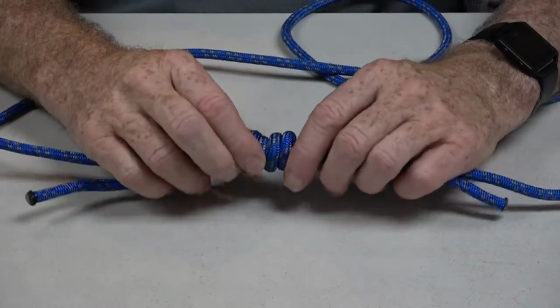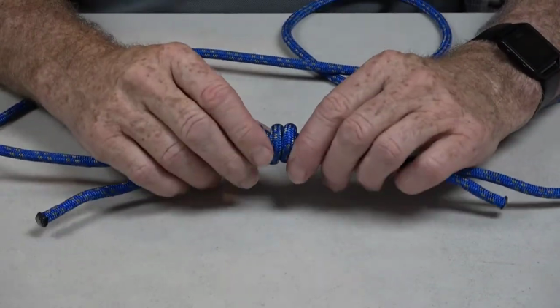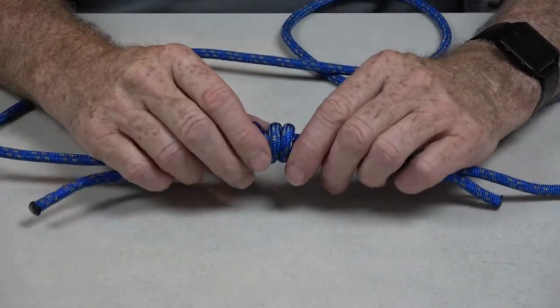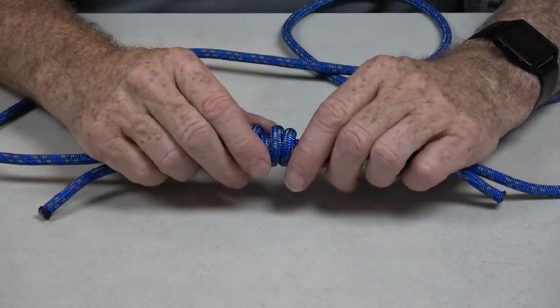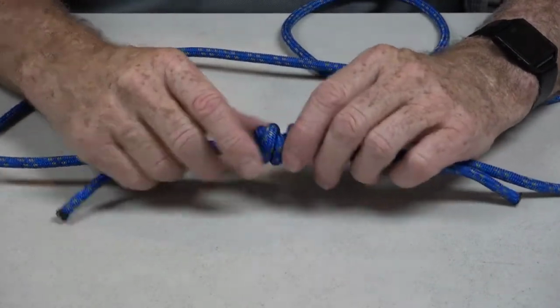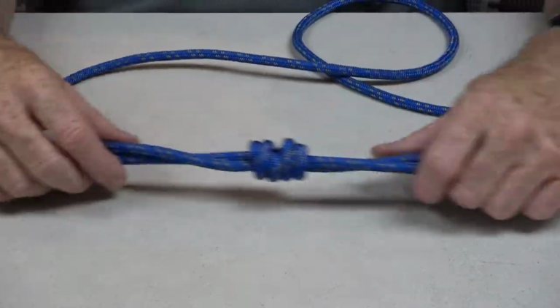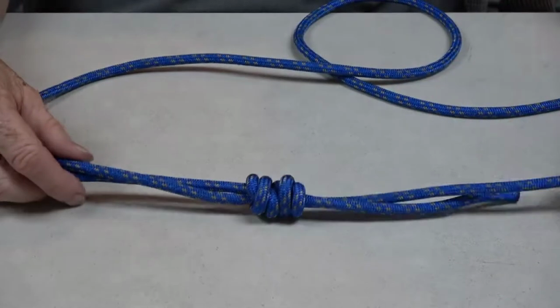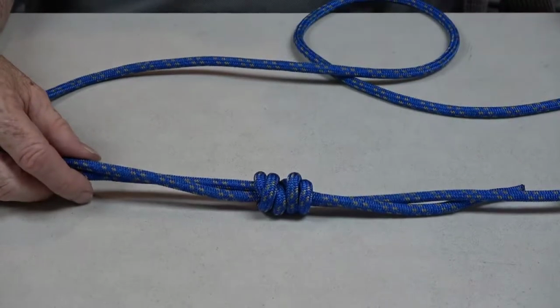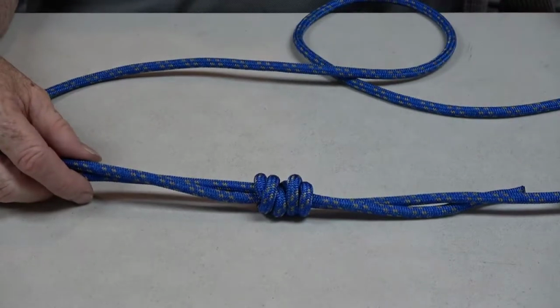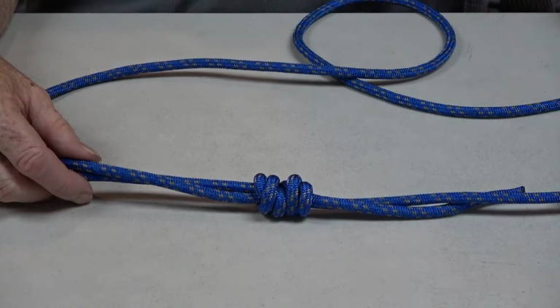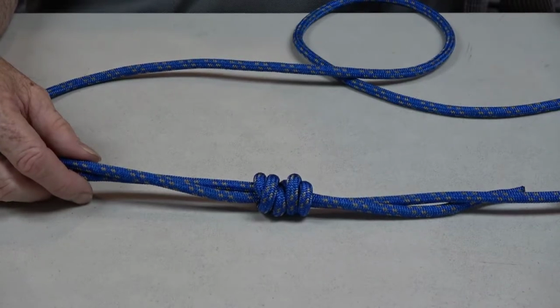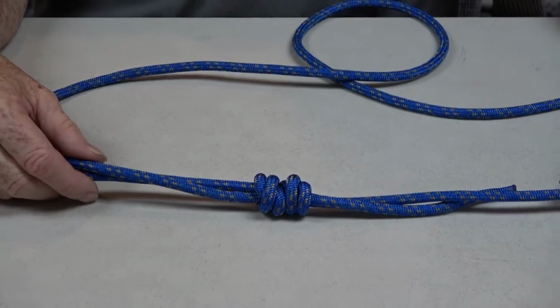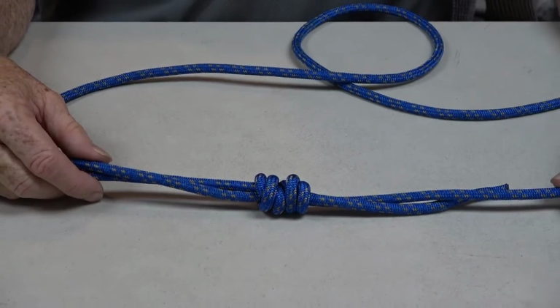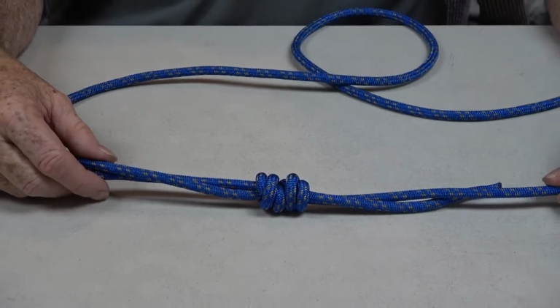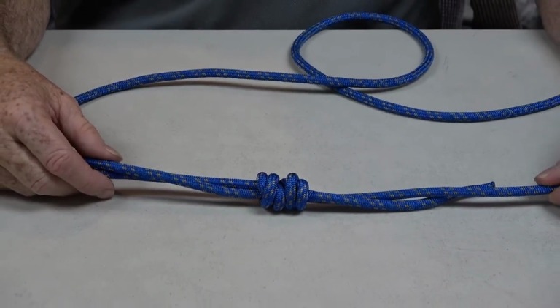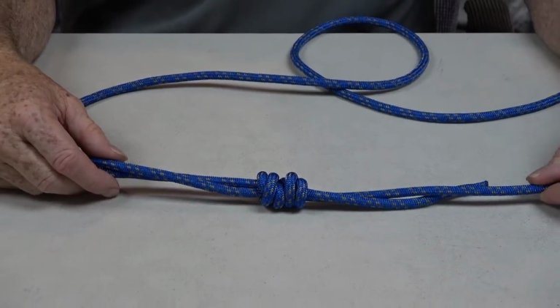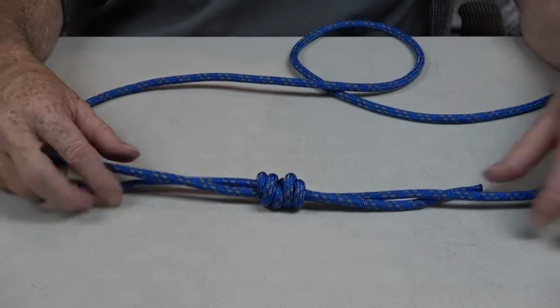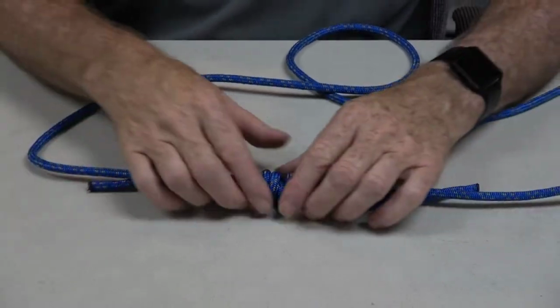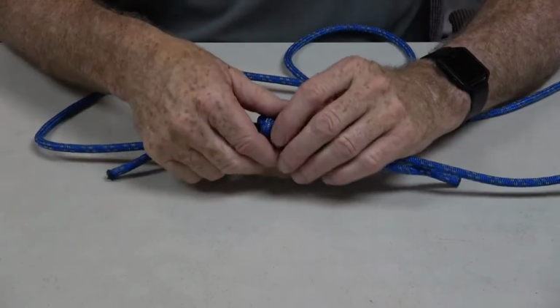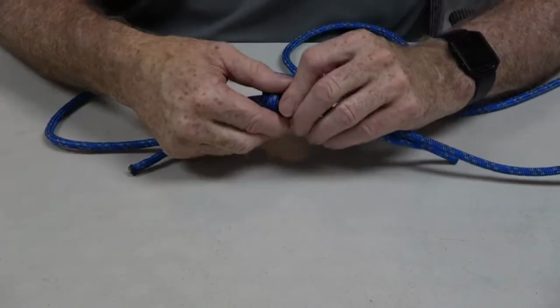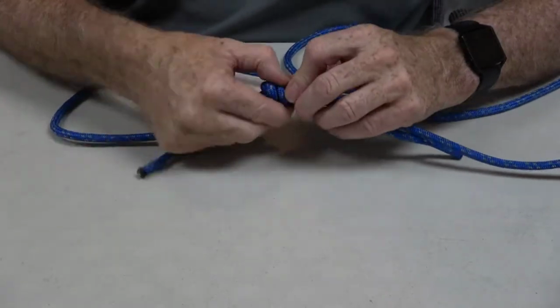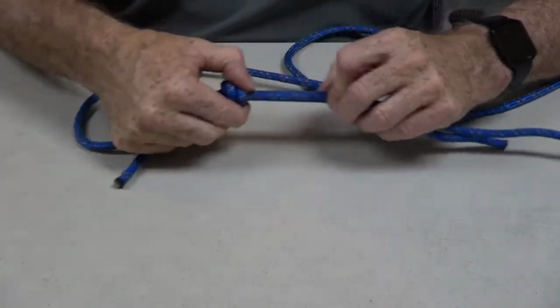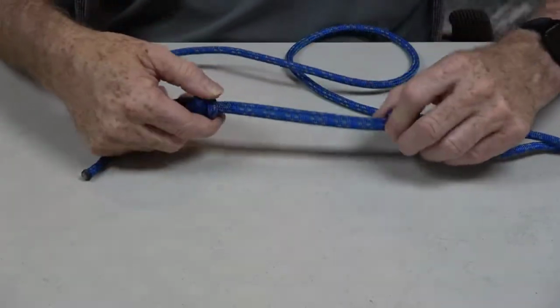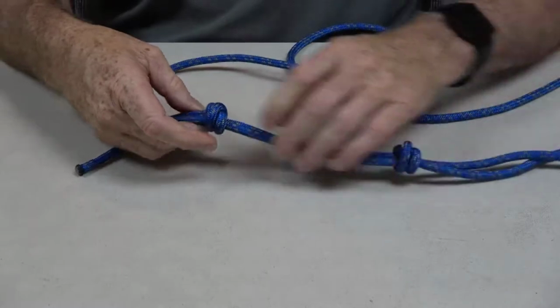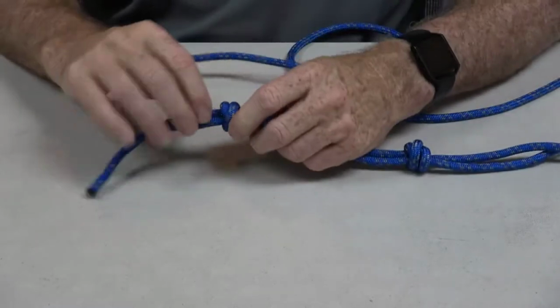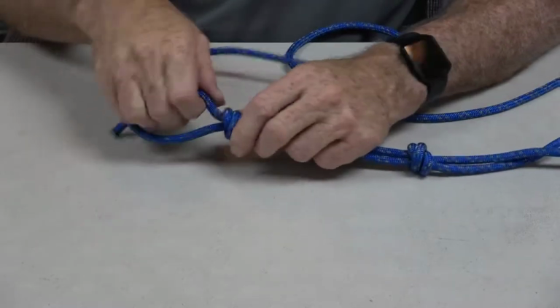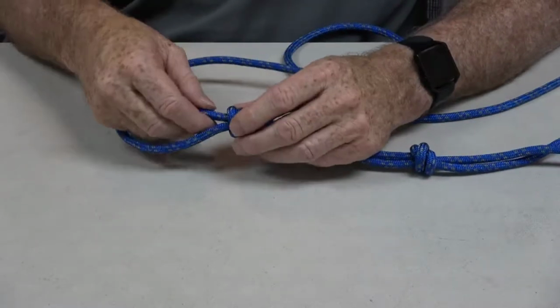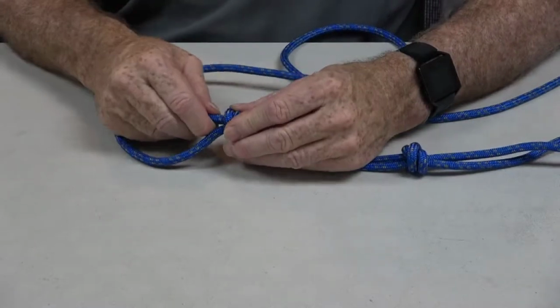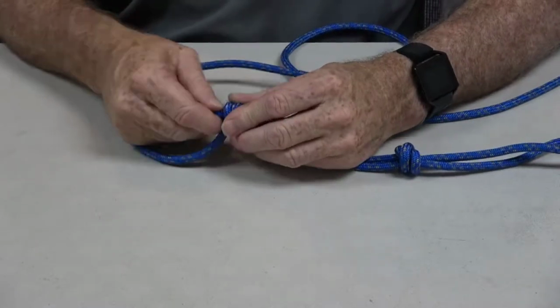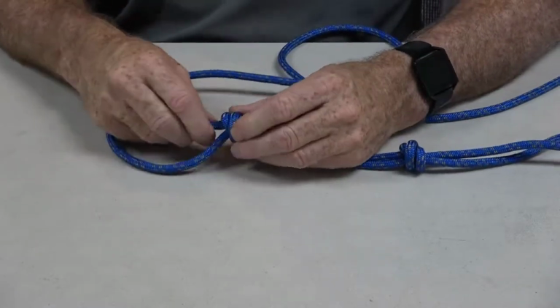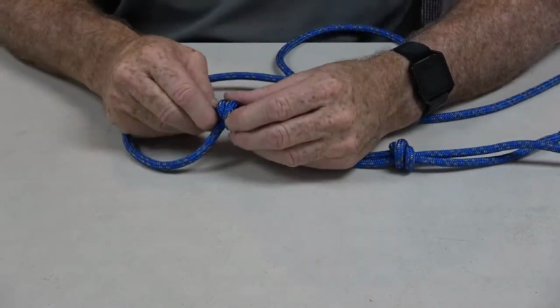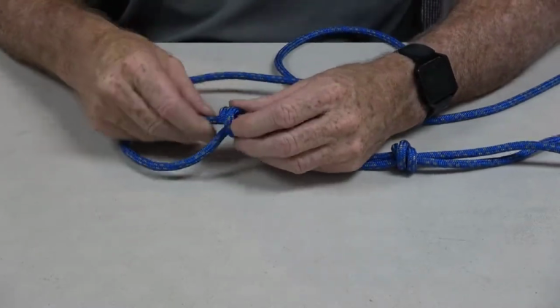The only drawback to this knot is it's very hard to untie. Once it's been loaded, it is a hard knot to untie.